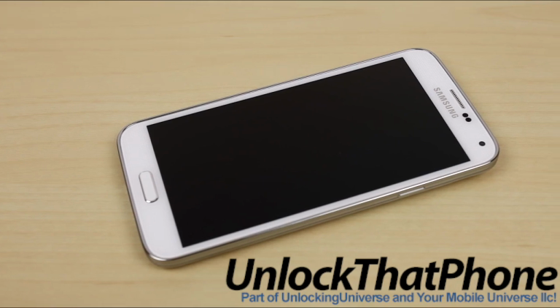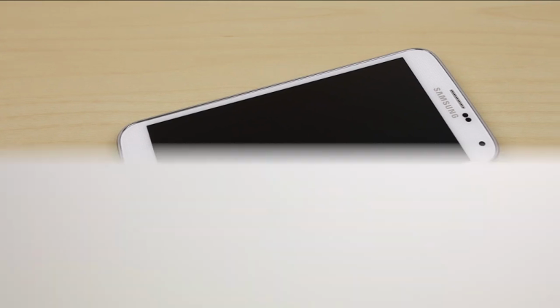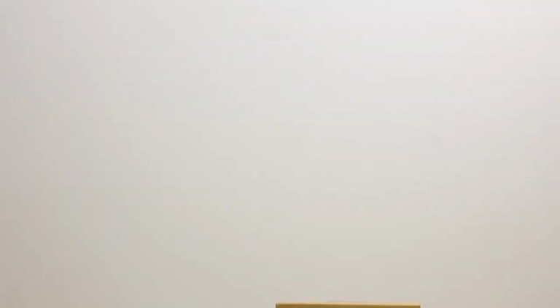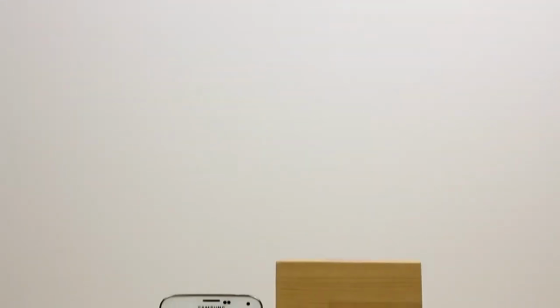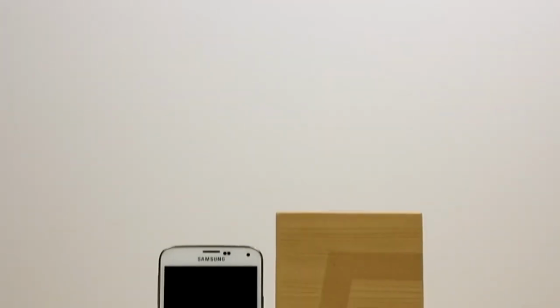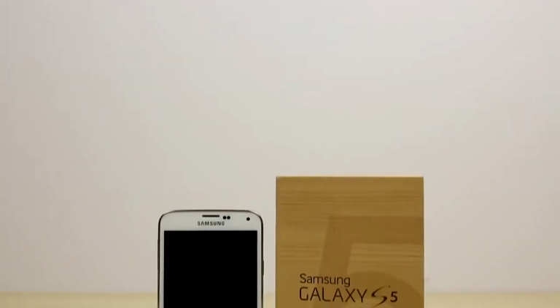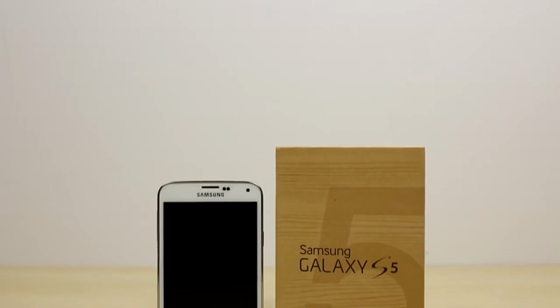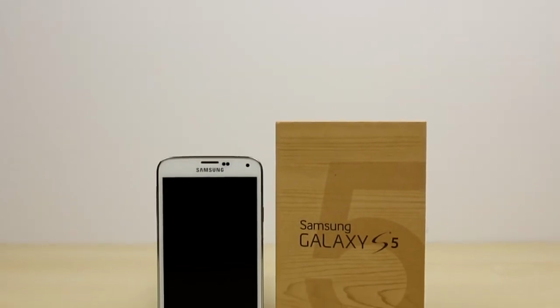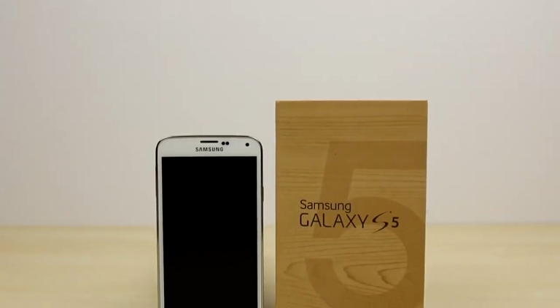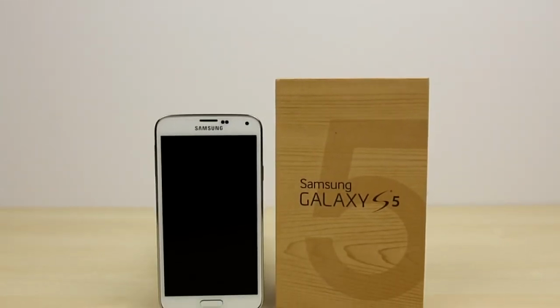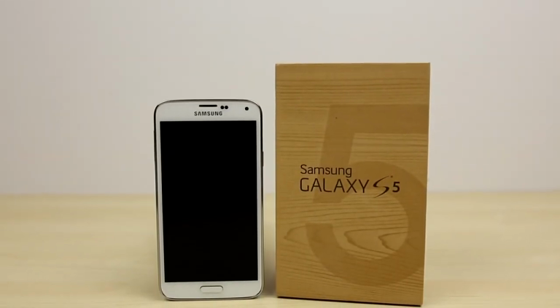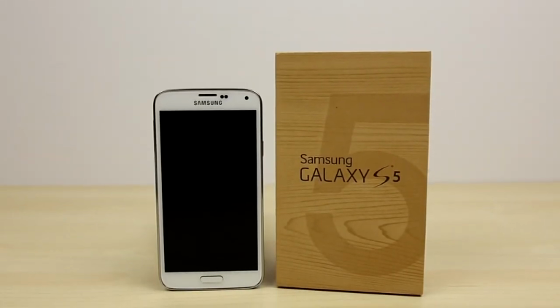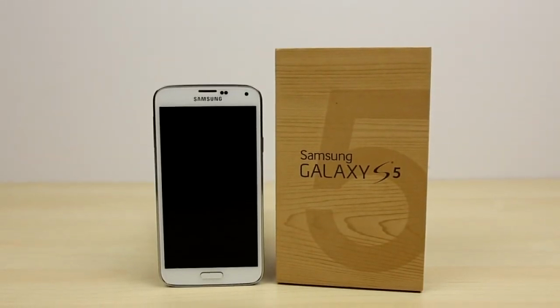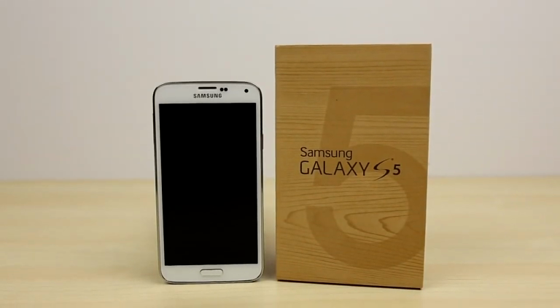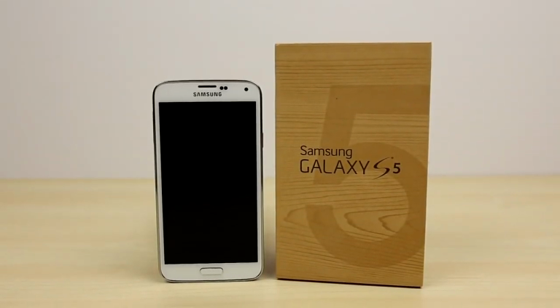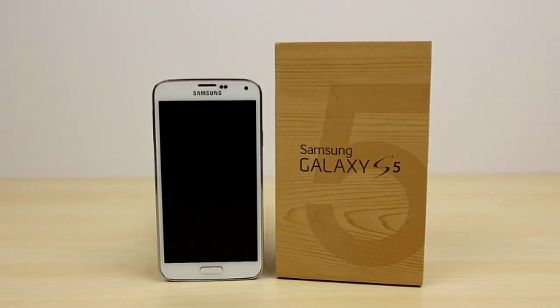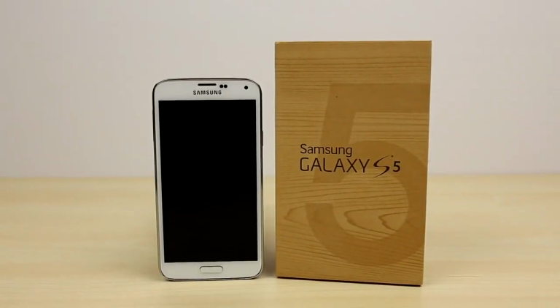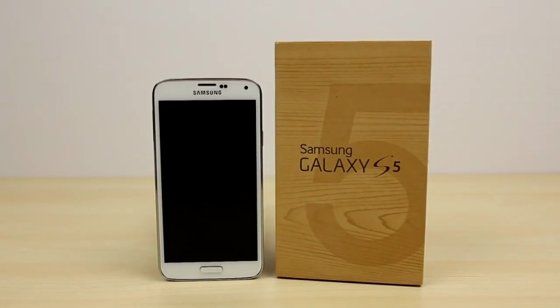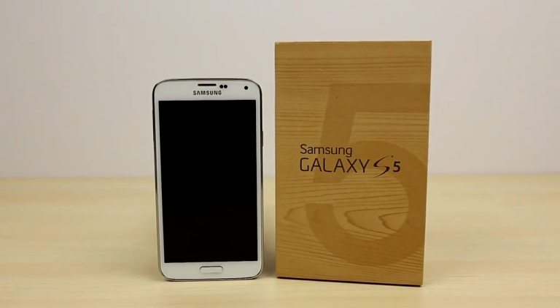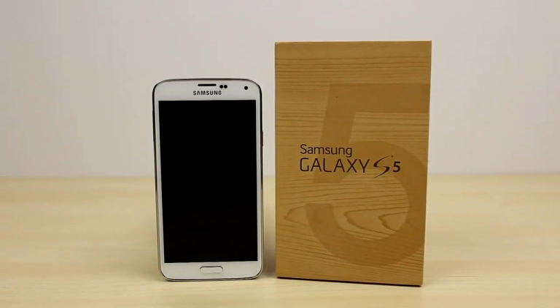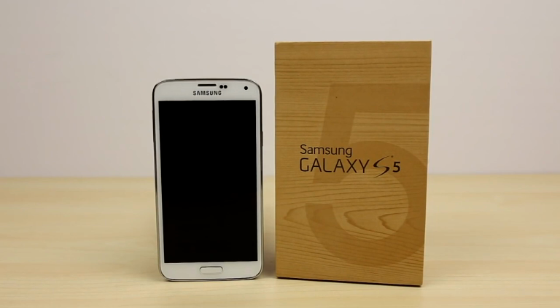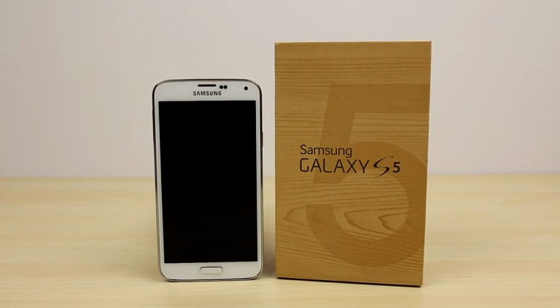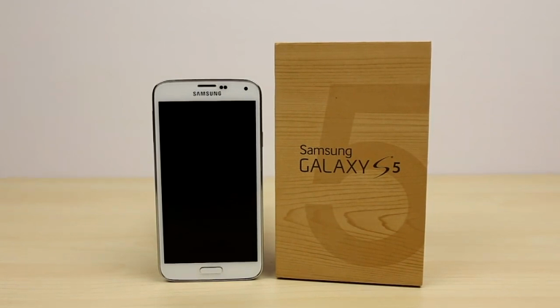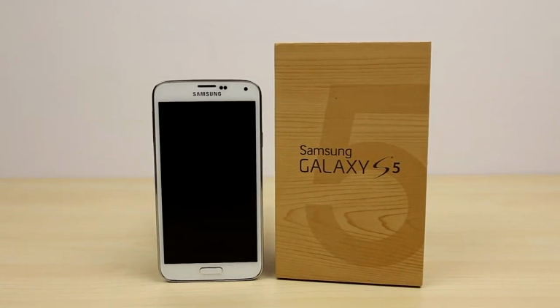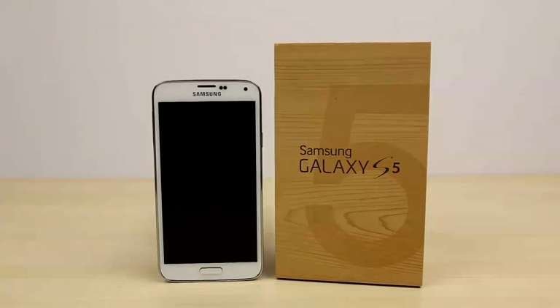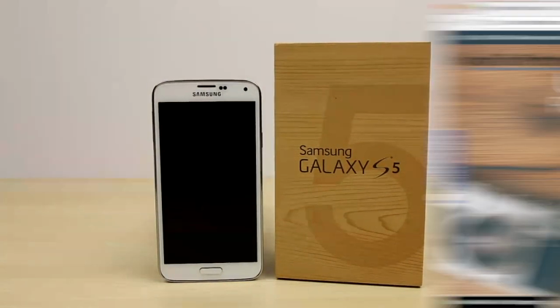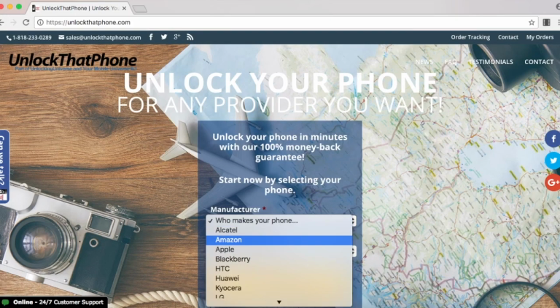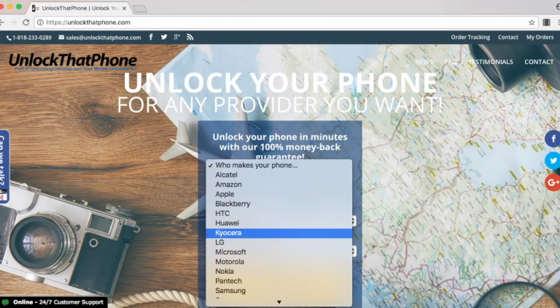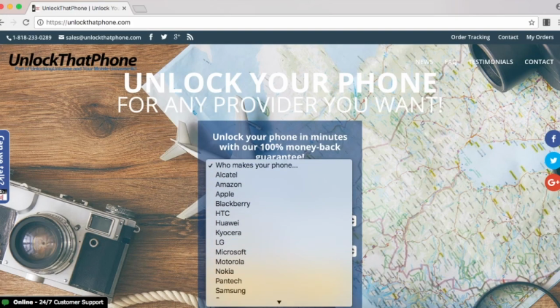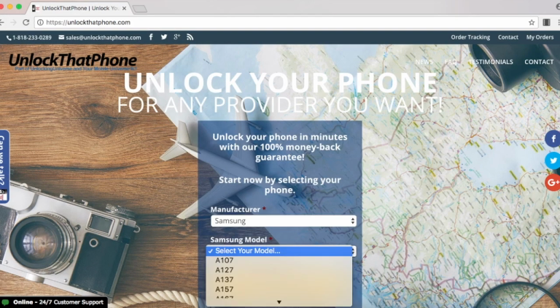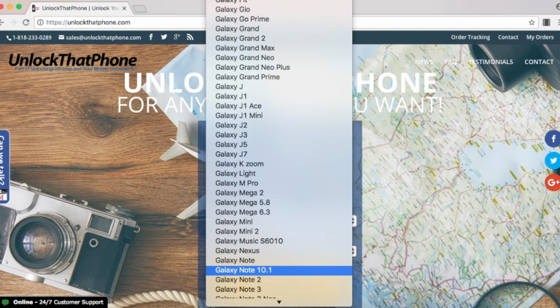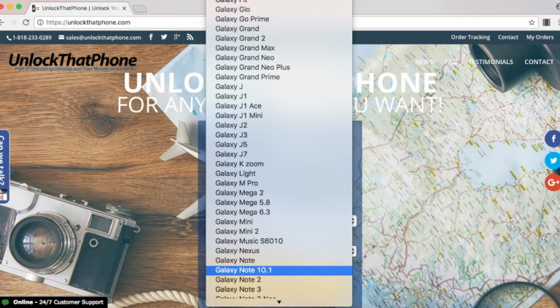So to demonstrate the process, I'm going to use the T-Mobile version and unlock it so I can use it on my AT&T network. And like I said earlier, it's the same exact process for all countries and carriers worldwide. So head on over to unlockthatphone.com.